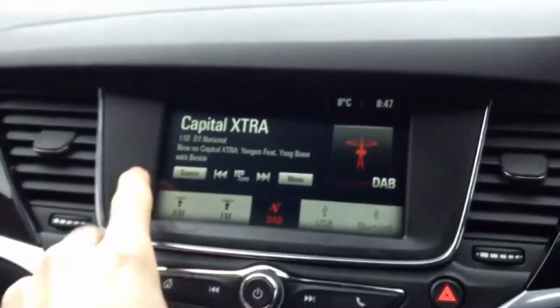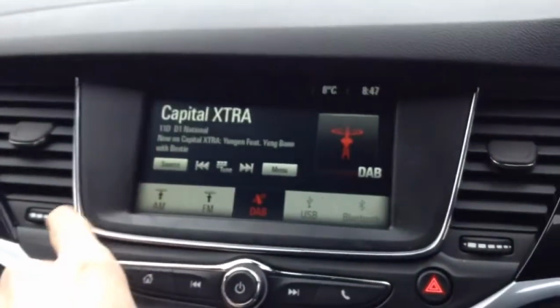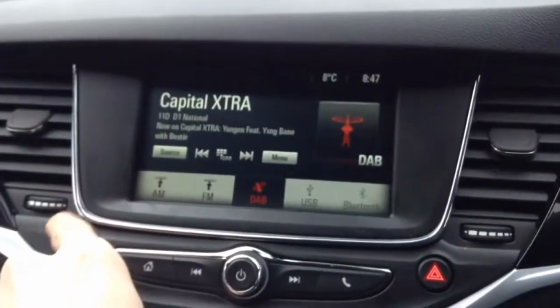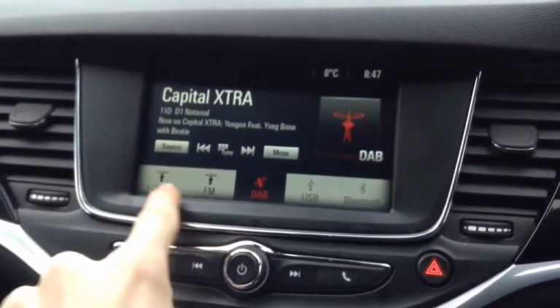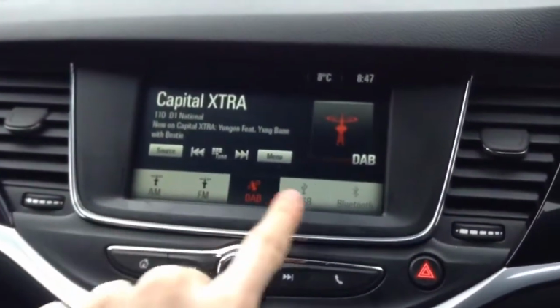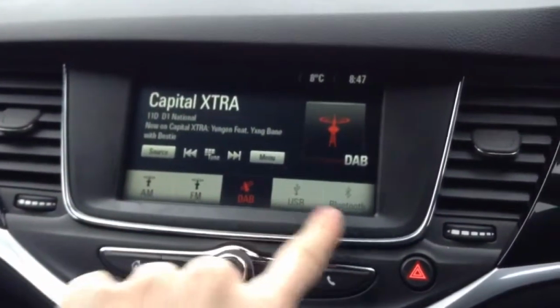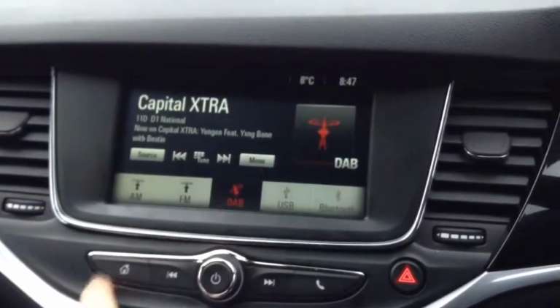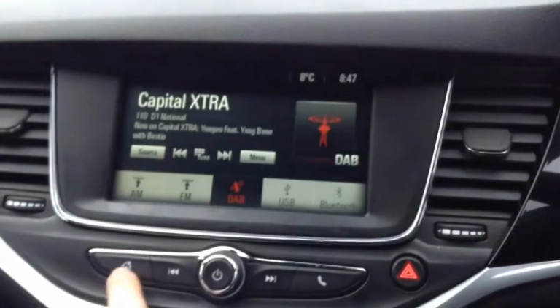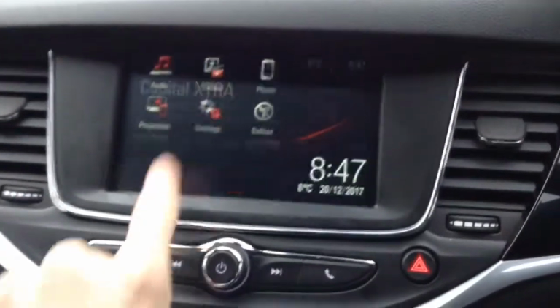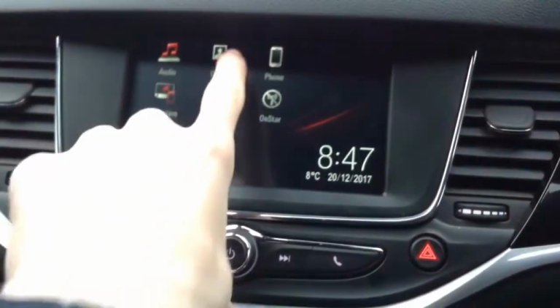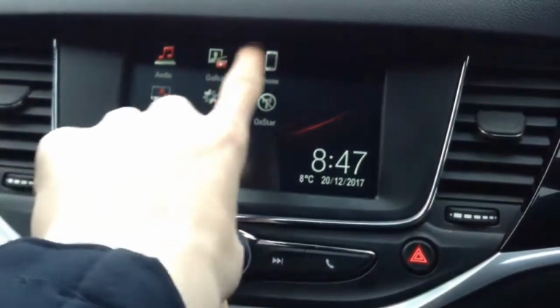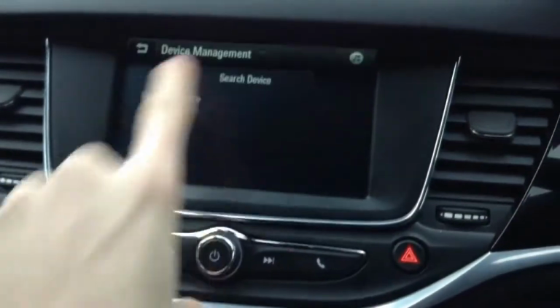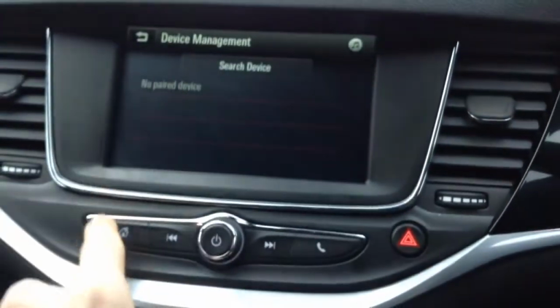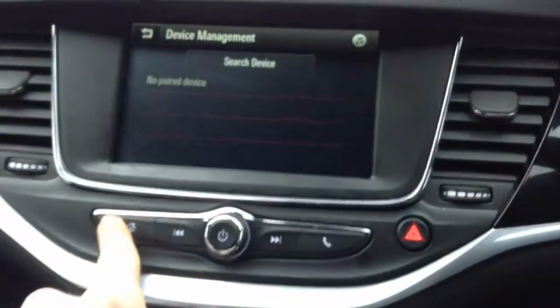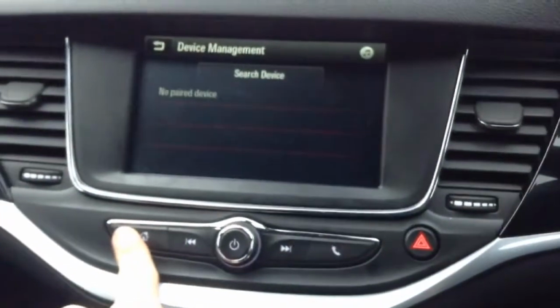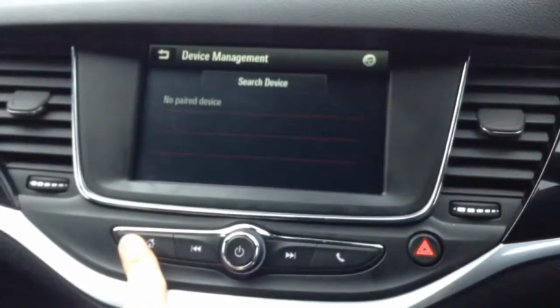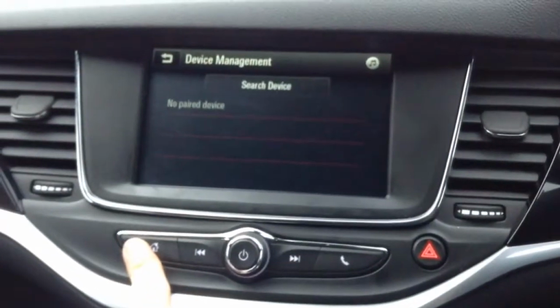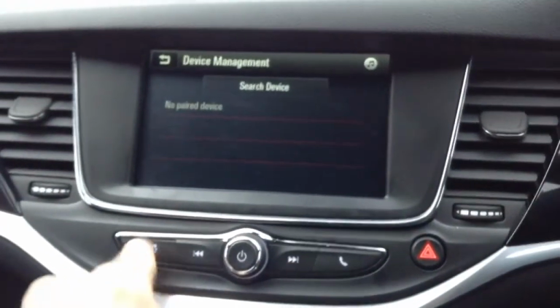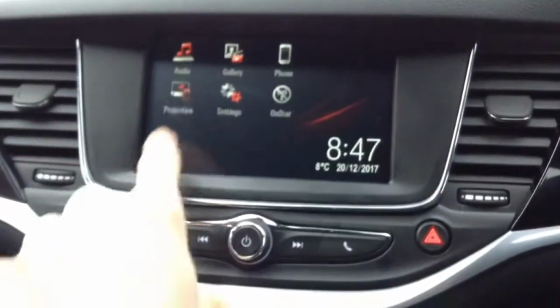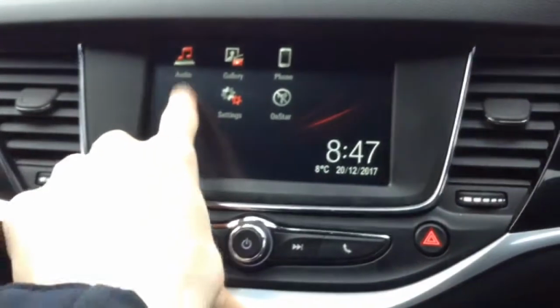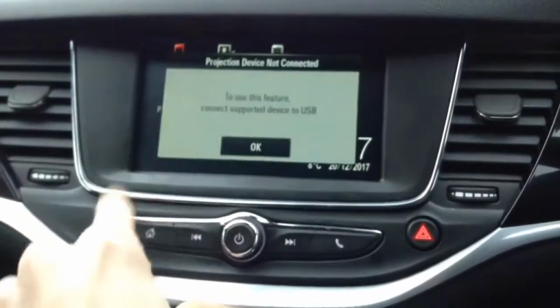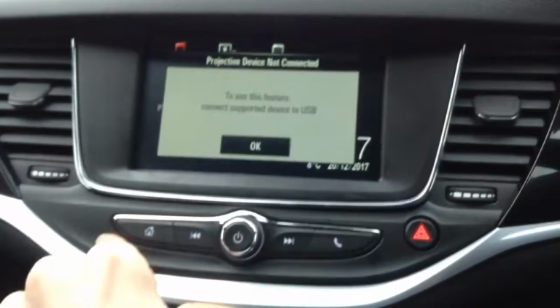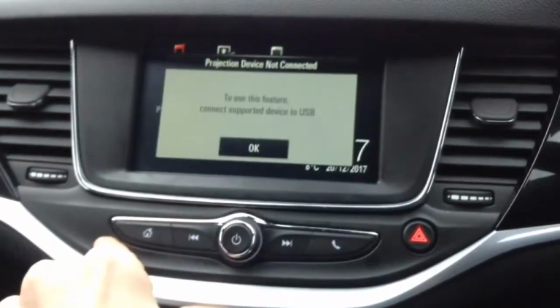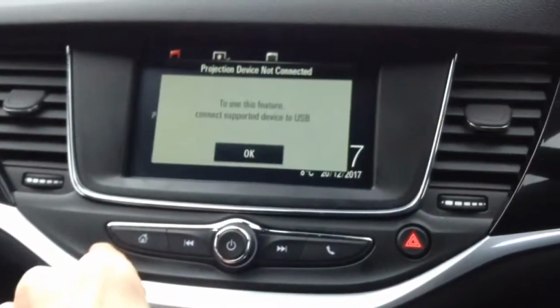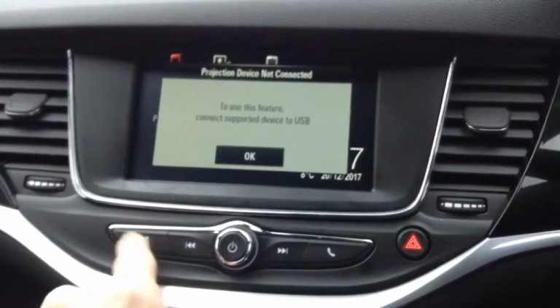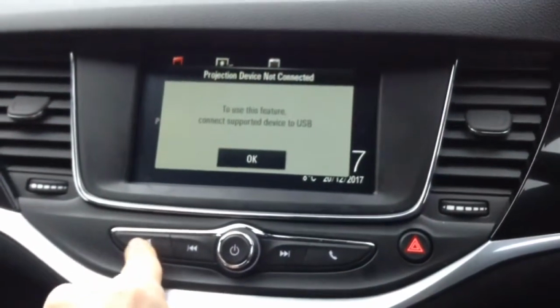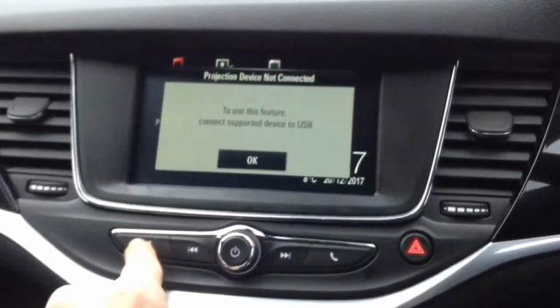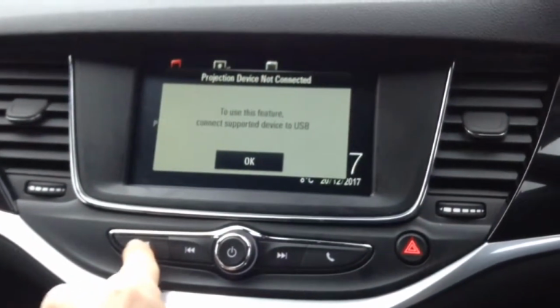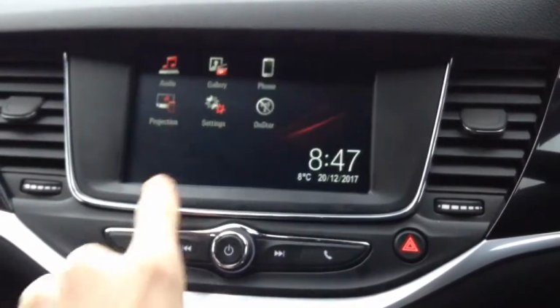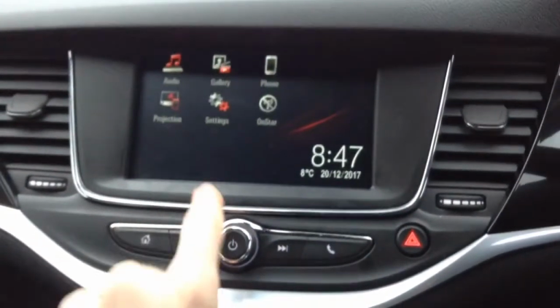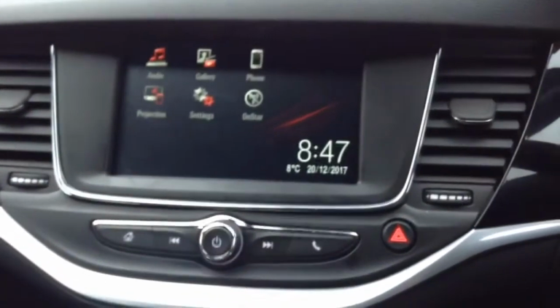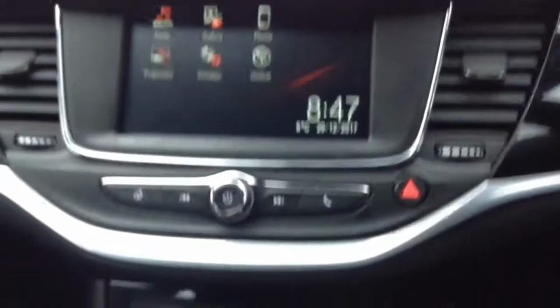There is an IntelliLink touchscreen with FM, AM, and DAB radio, USB and Bluetooth for music. You have also got Bluetooth for phone calls so you can make and receive them through the car. You have also got Apple CarPlay and Android Auto so it can mirror your smartphone.